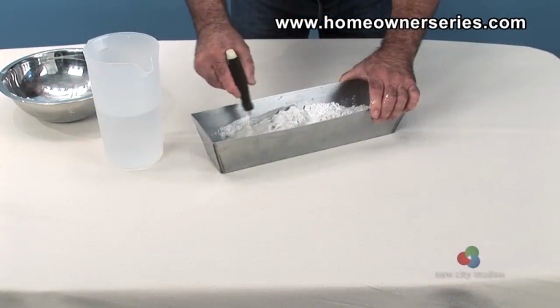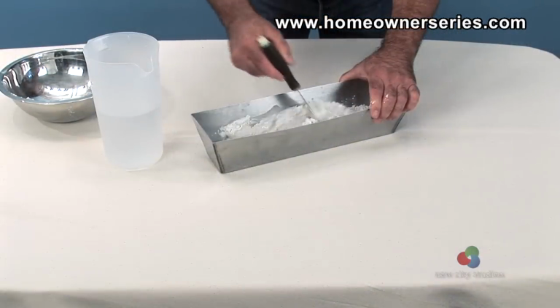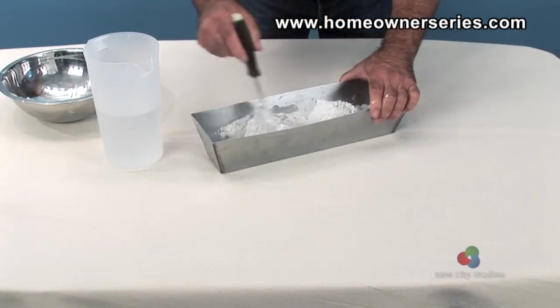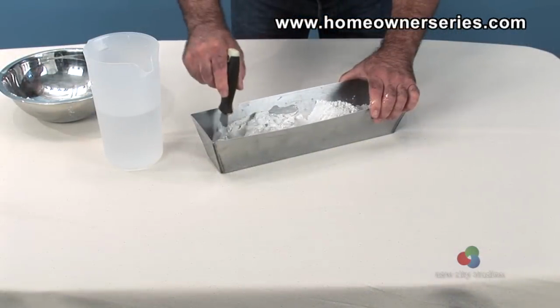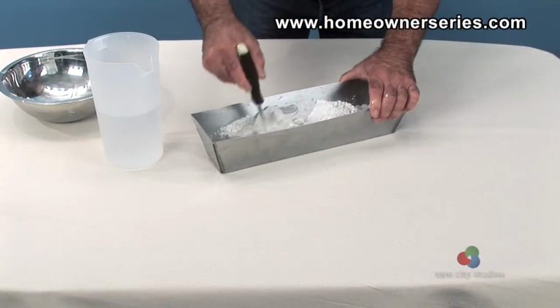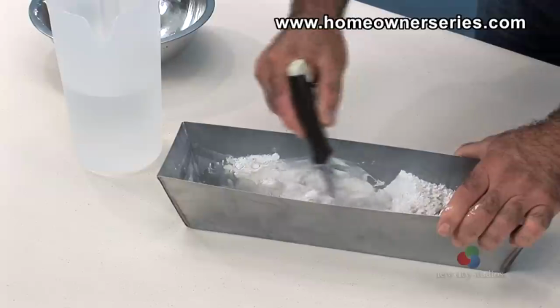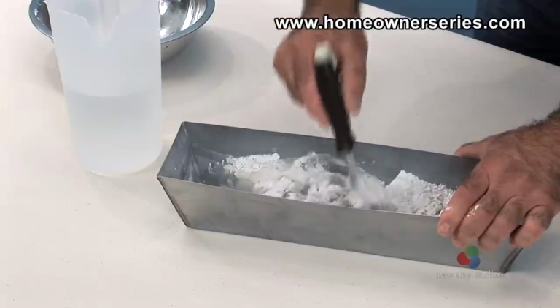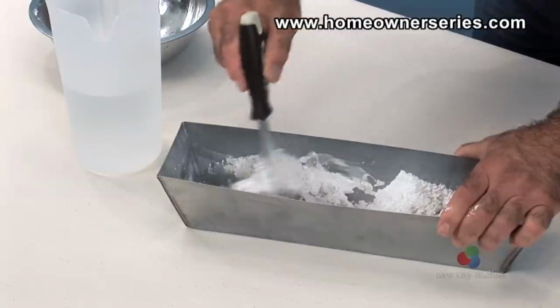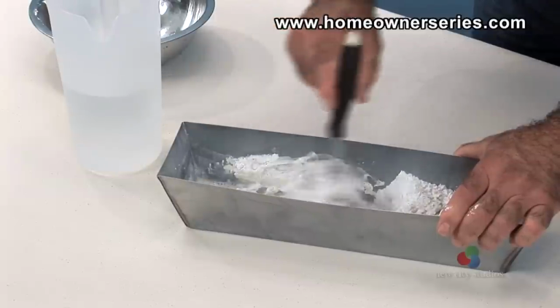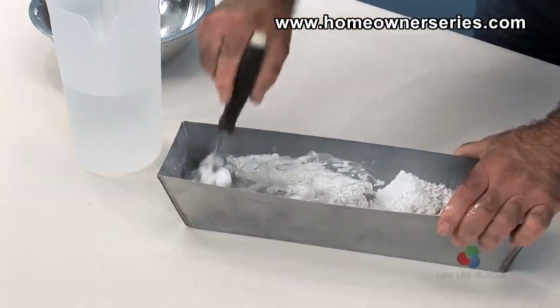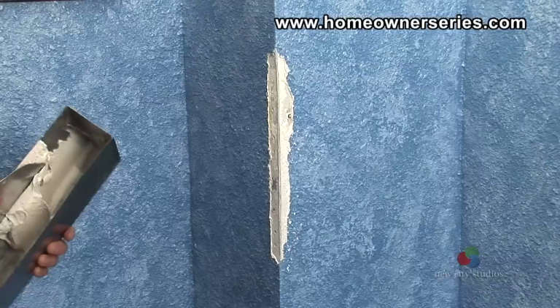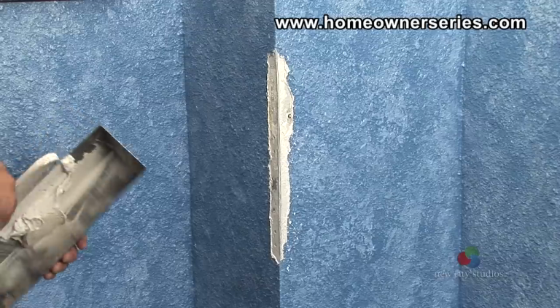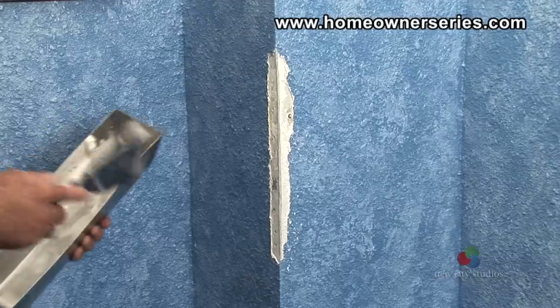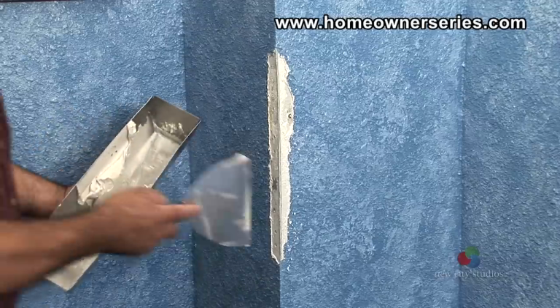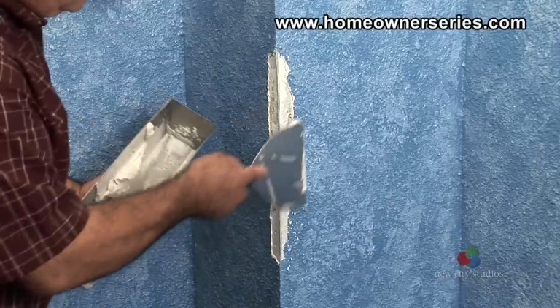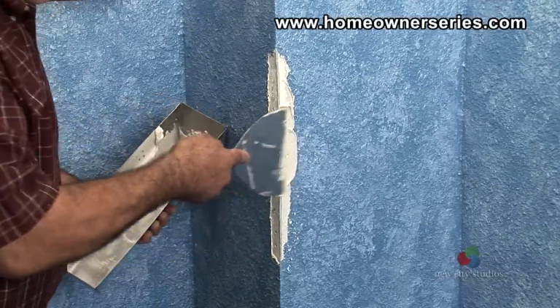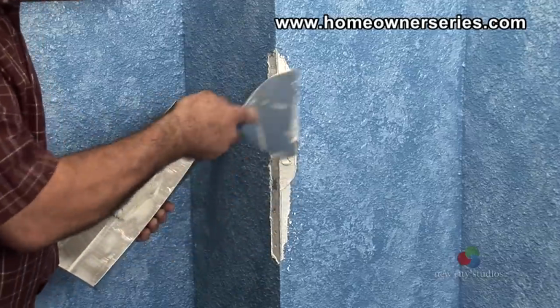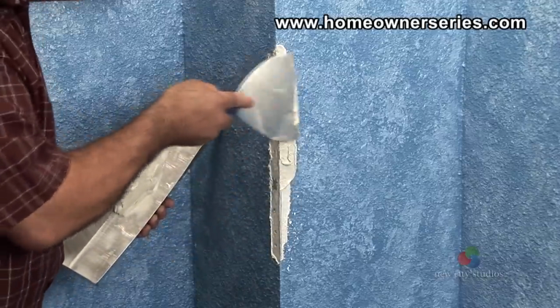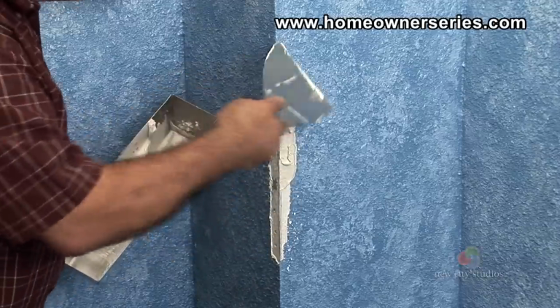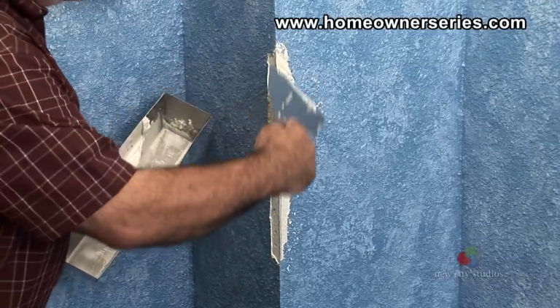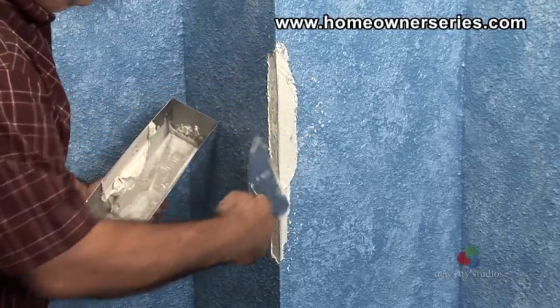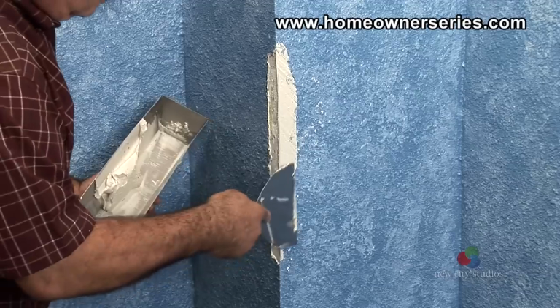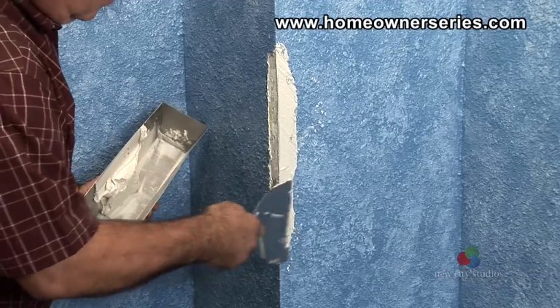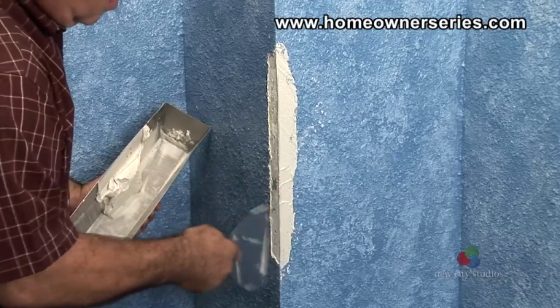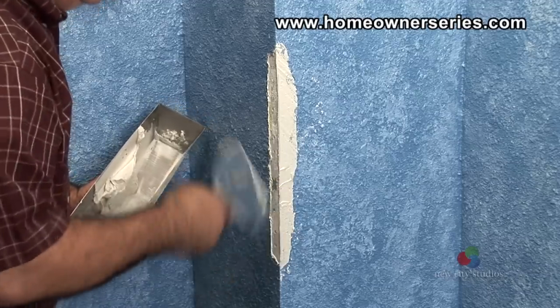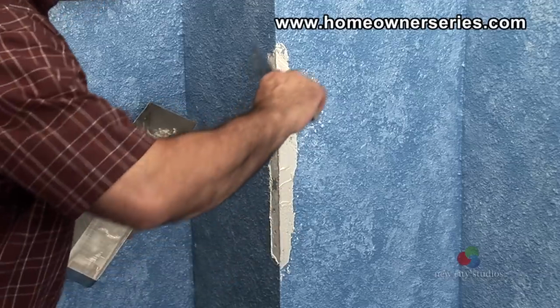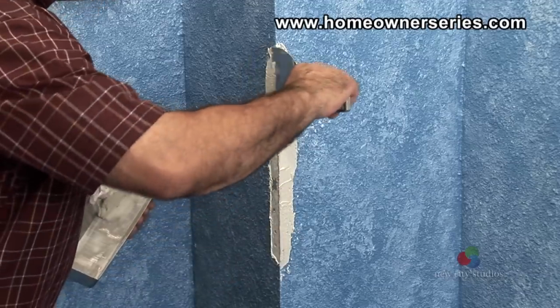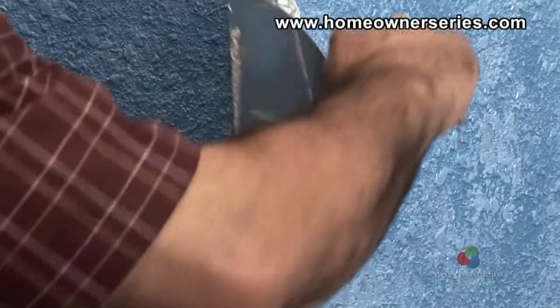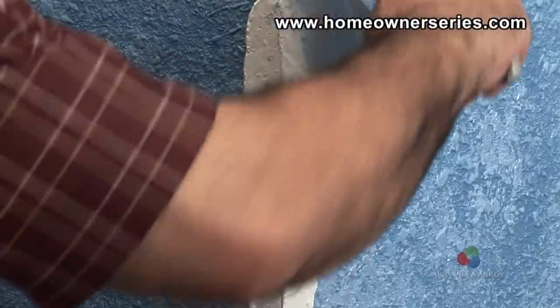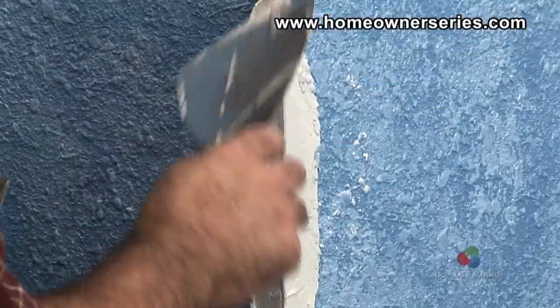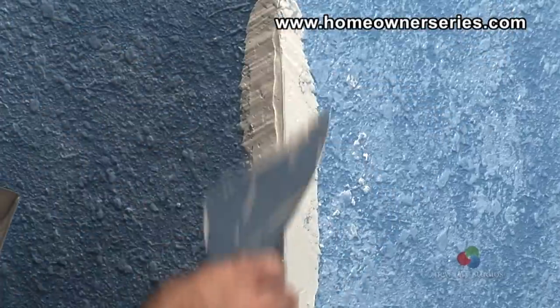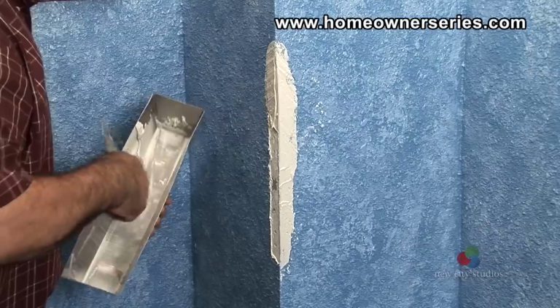Now, mix up enough drywall mud to completely cover the entire area. Take the taping knife and apply mud over the corner where the drywall has been removed. Remember, the new corner should be even and level with the existing wall.